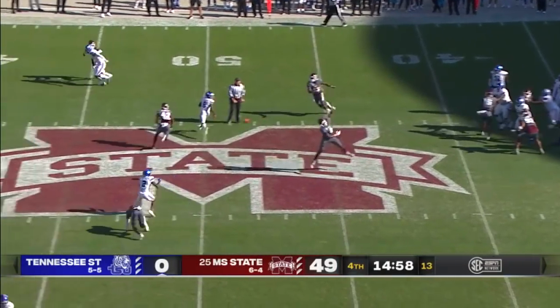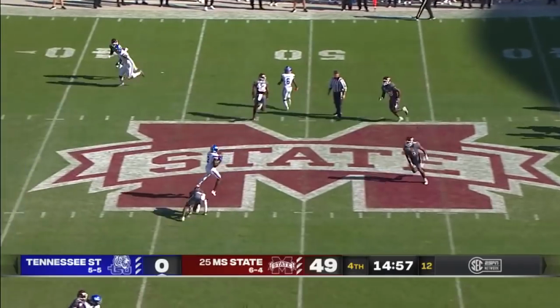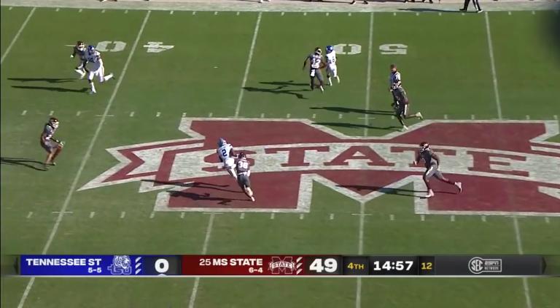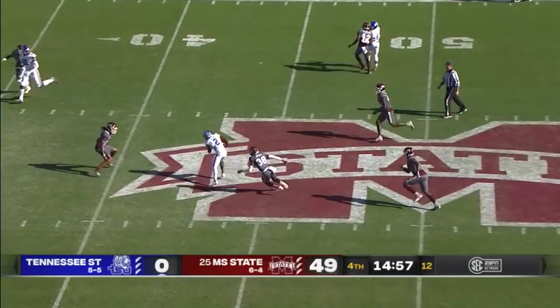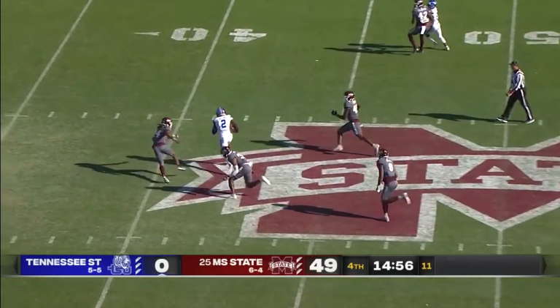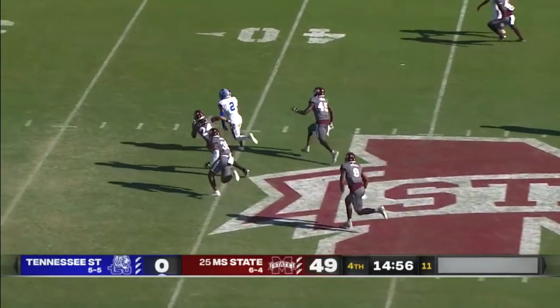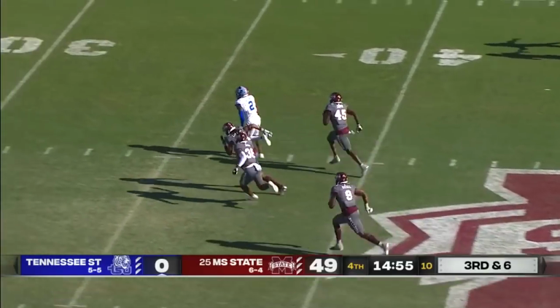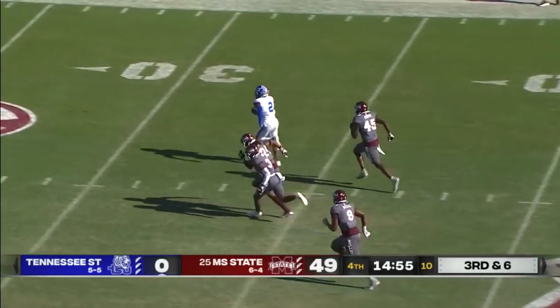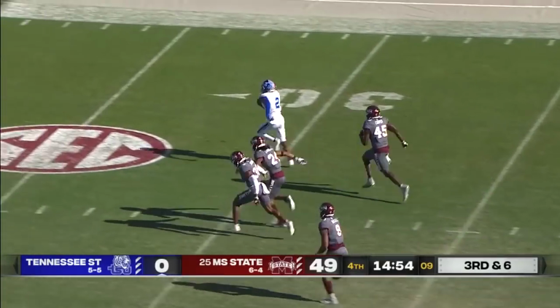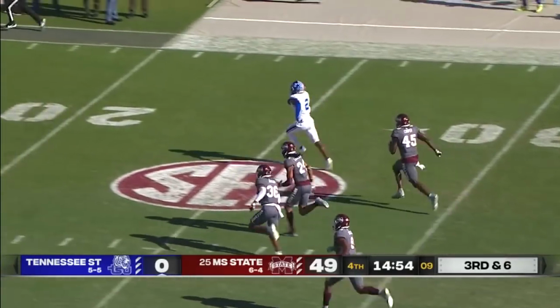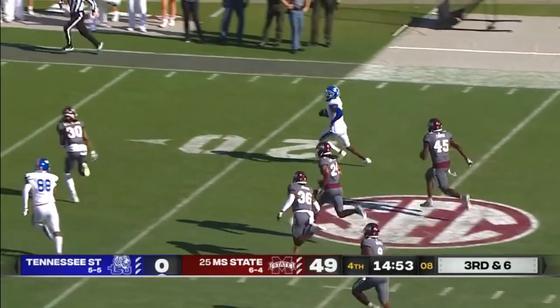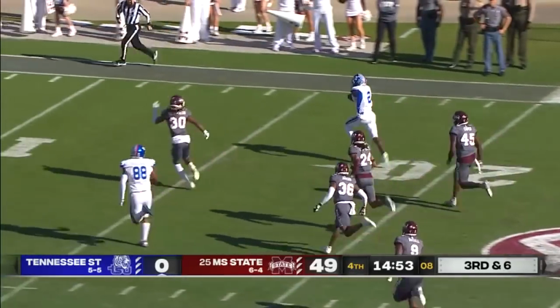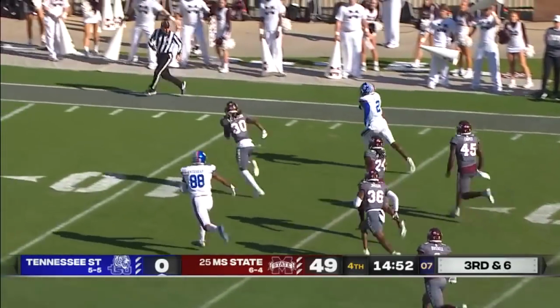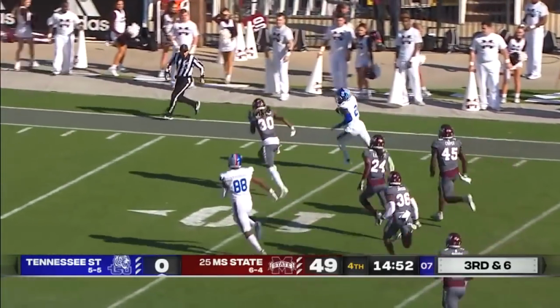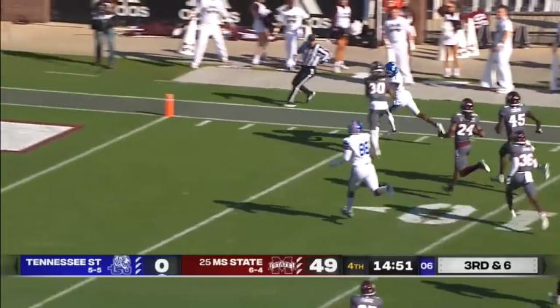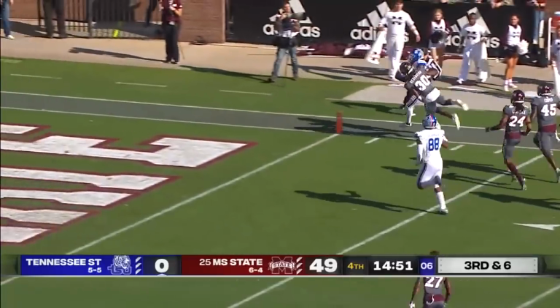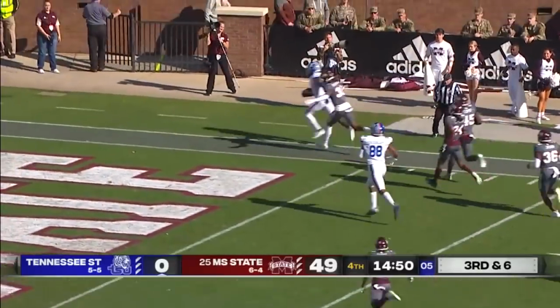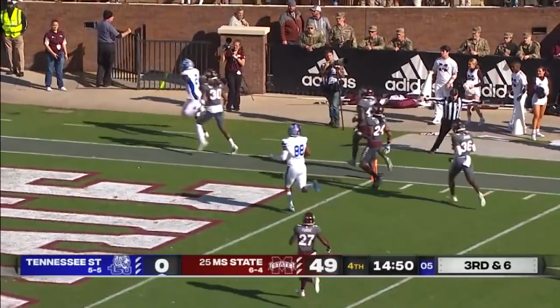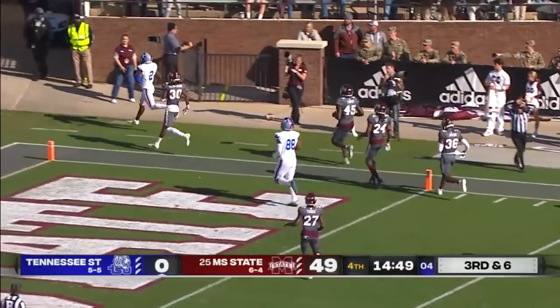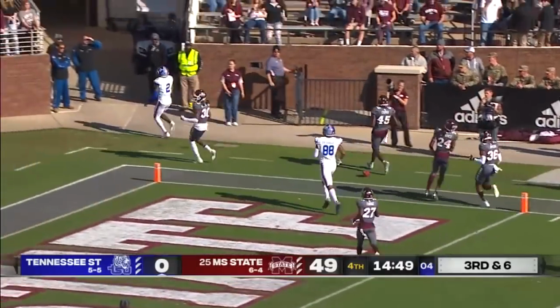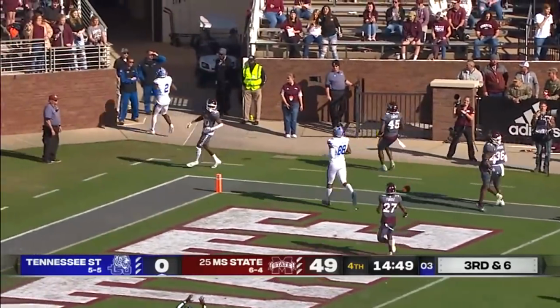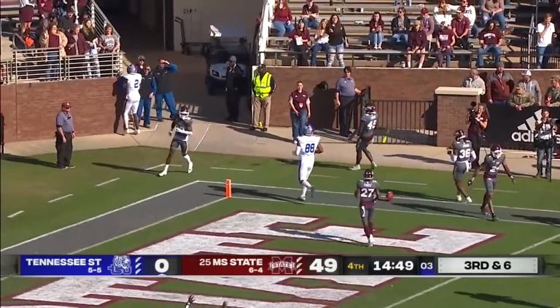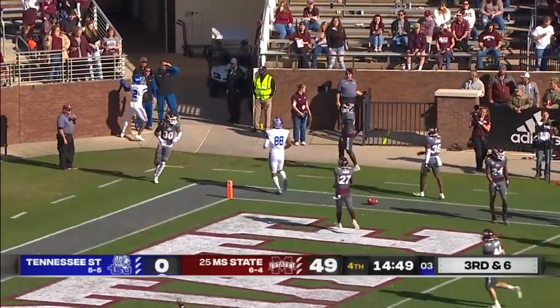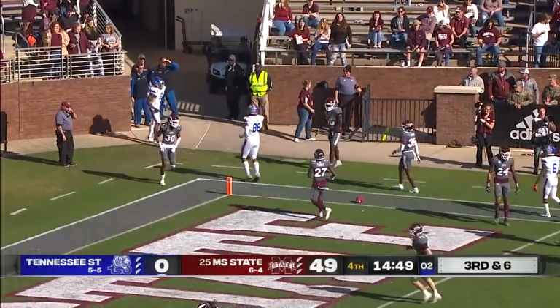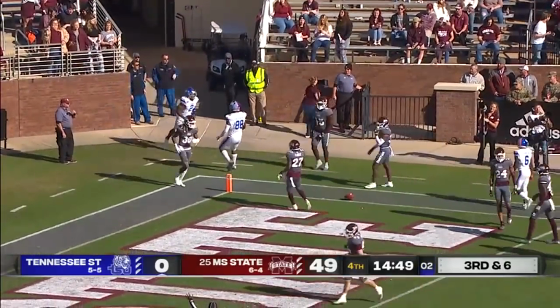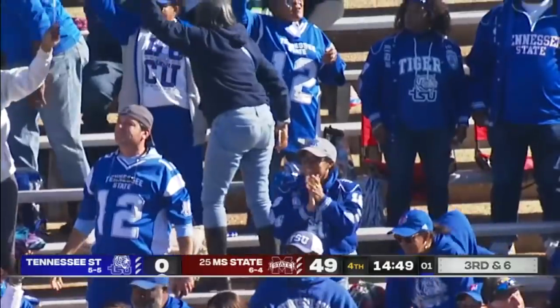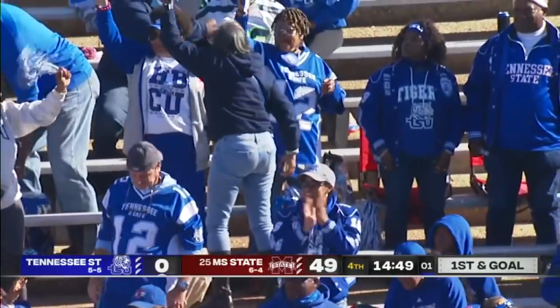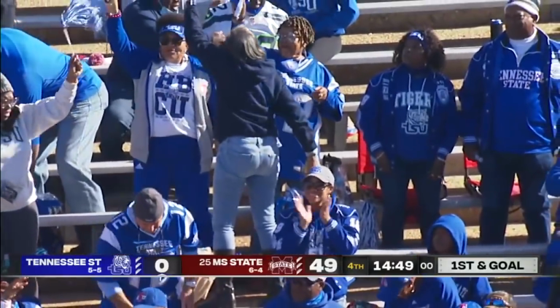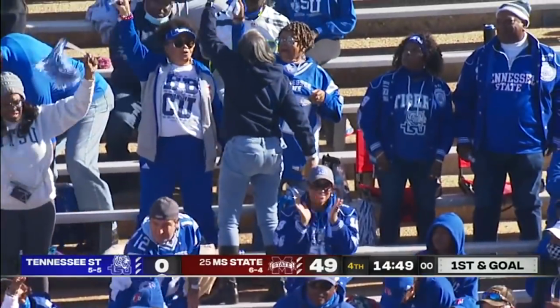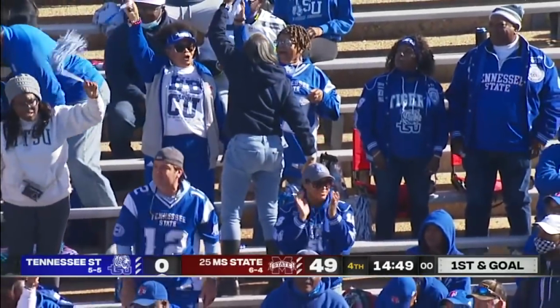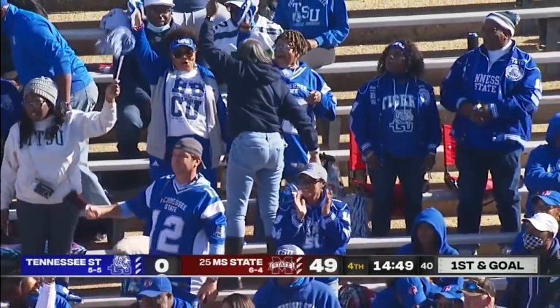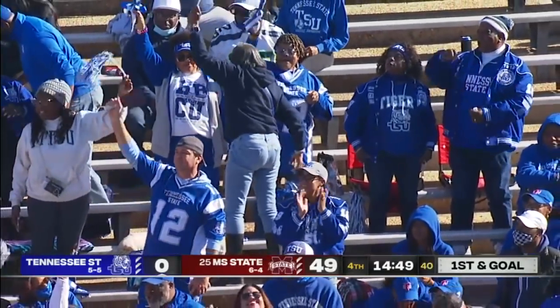Third down at six — the Tigers offense converts. Cam walks with a catch, he's got a race to the corner, inside the ten and out of bounds. First and goal, Tennessee State. A huge pickup puts them over a hundred yards on the day.